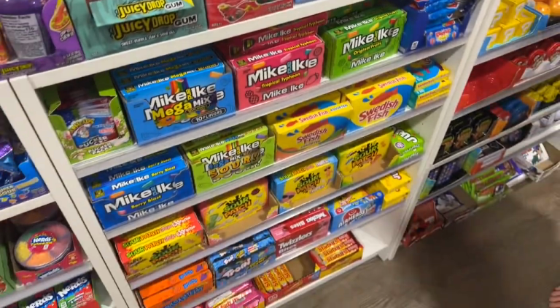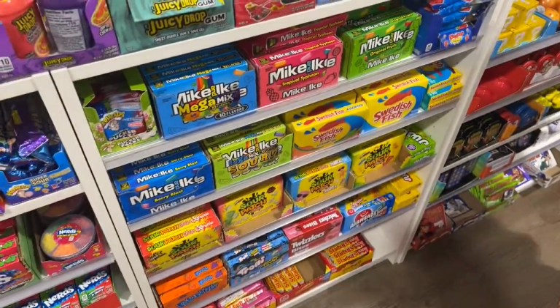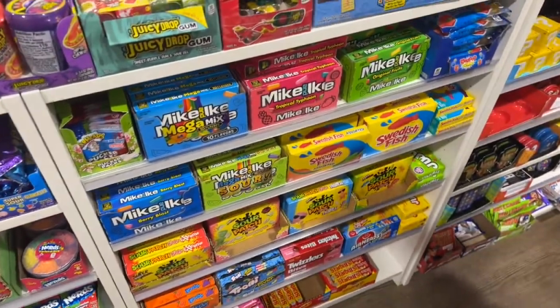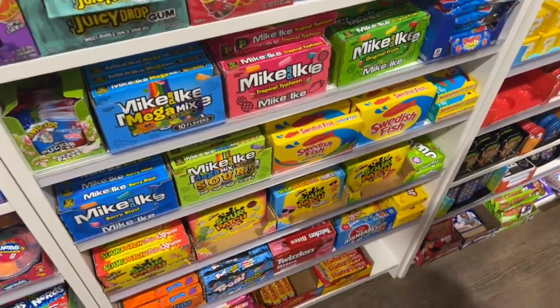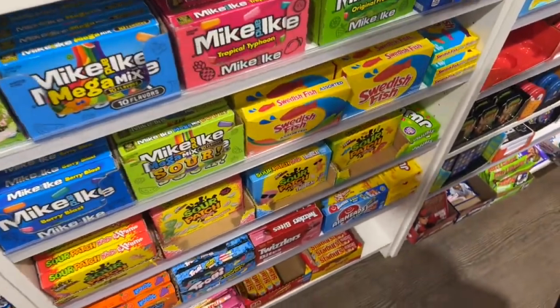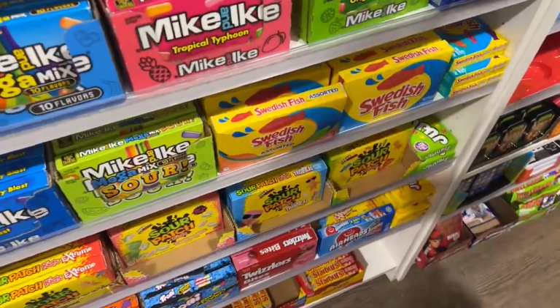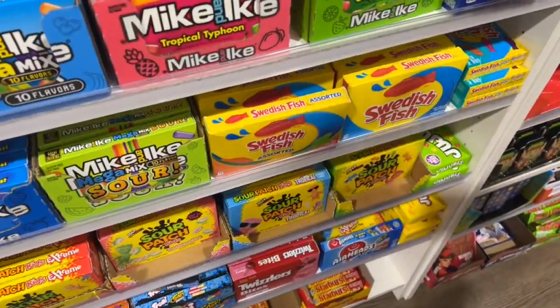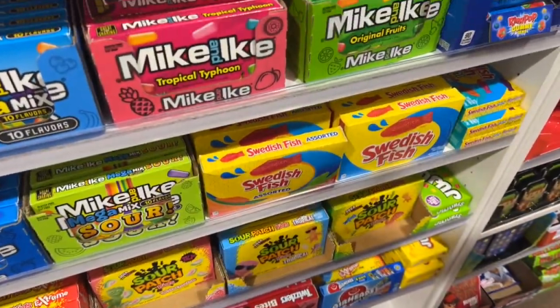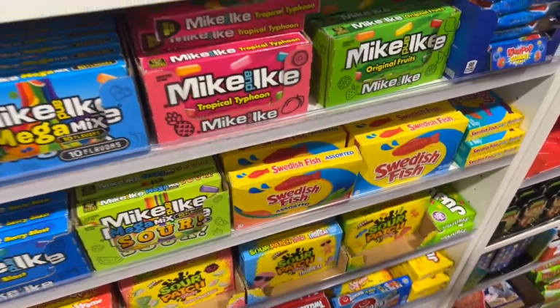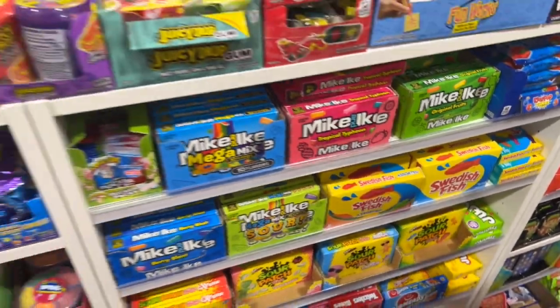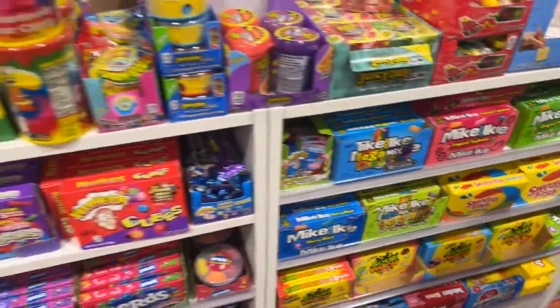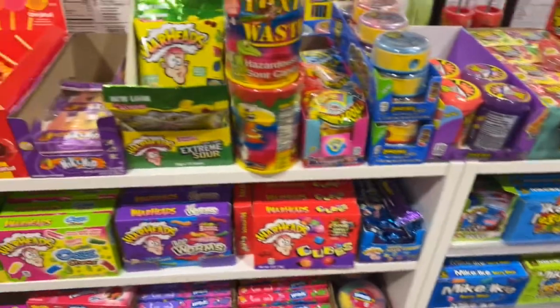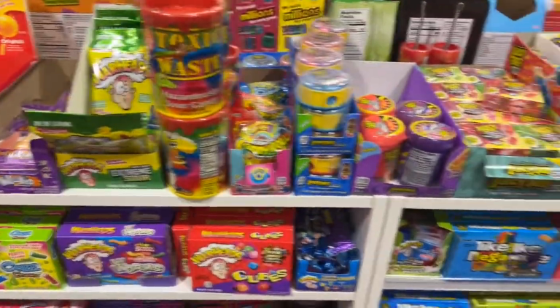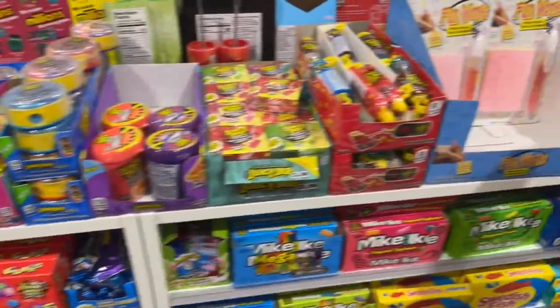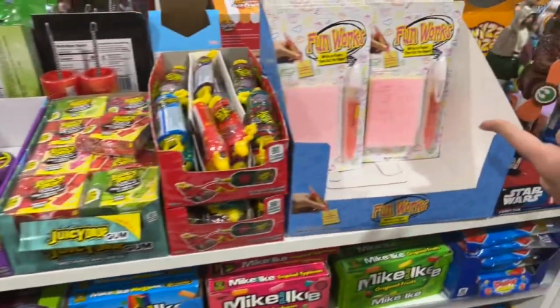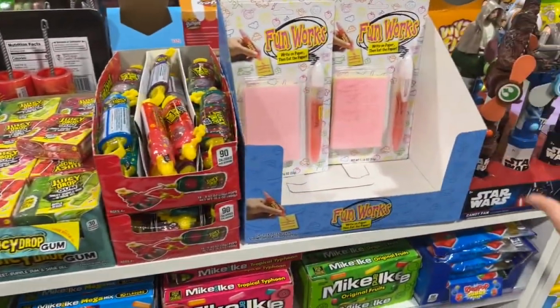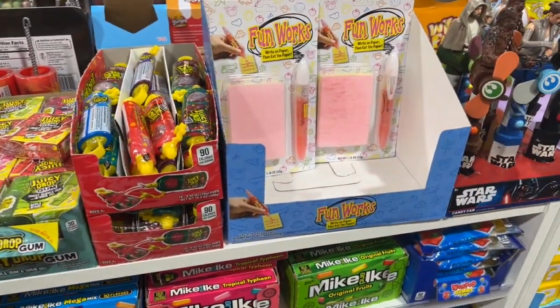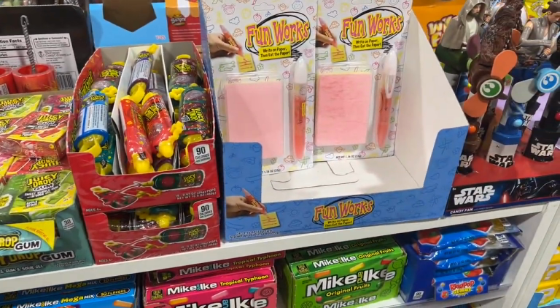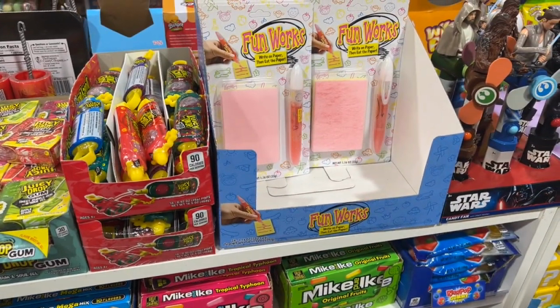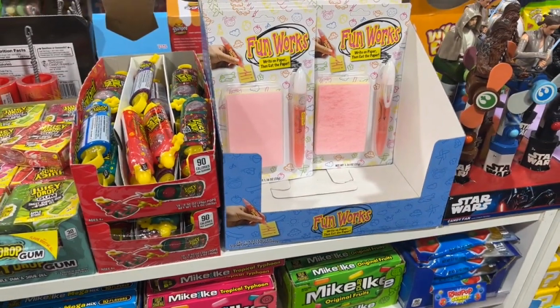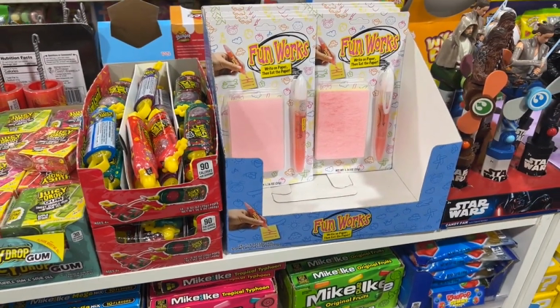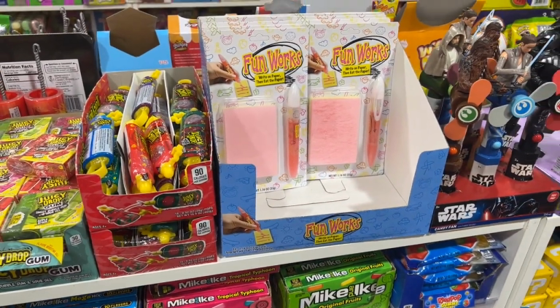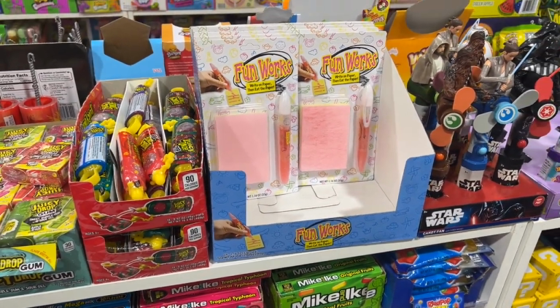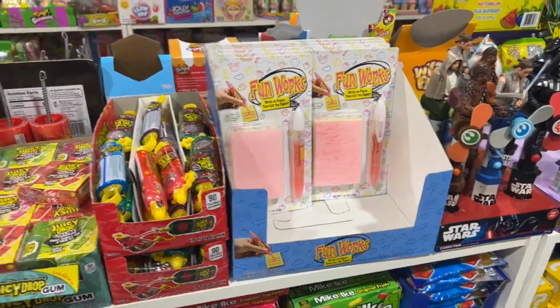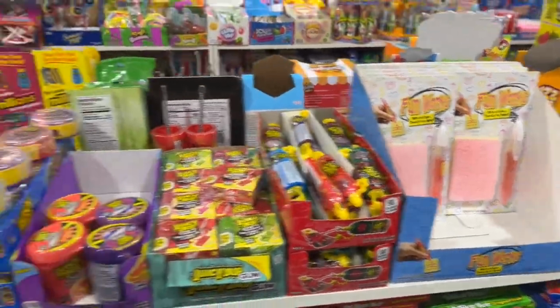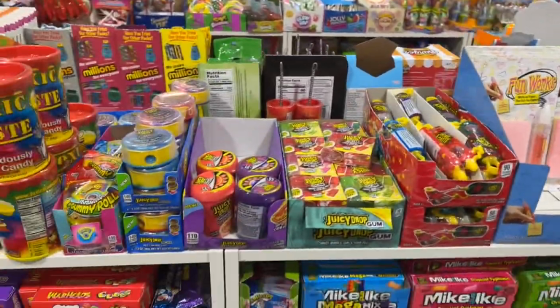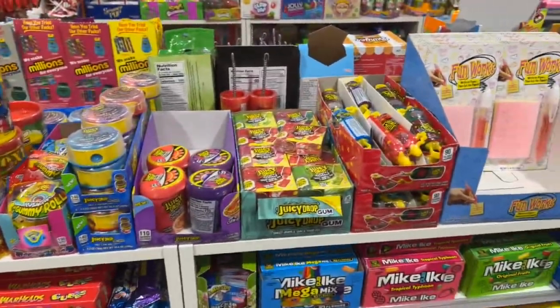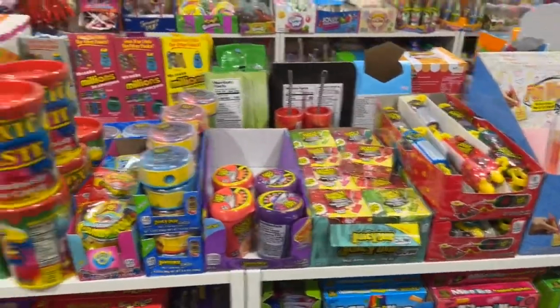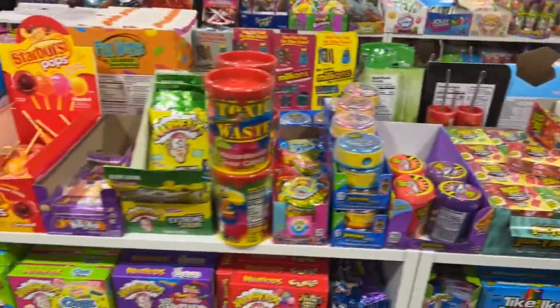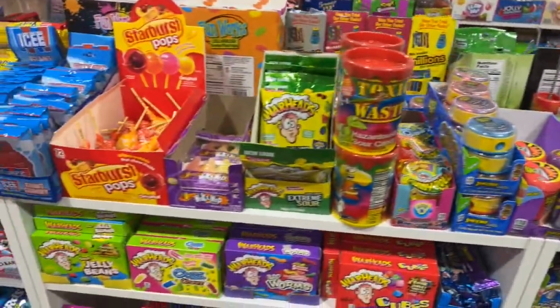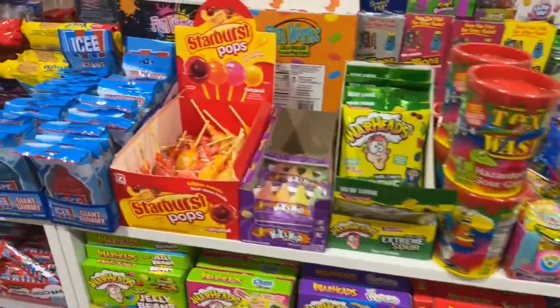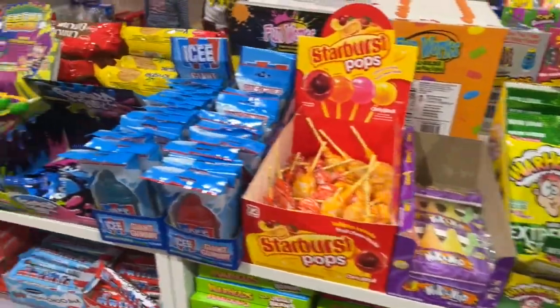I've always wanted to try Swedish Fish. And these sticky notes — you can draw on them and then you can eat them. It's an interesting way to have your lollies.